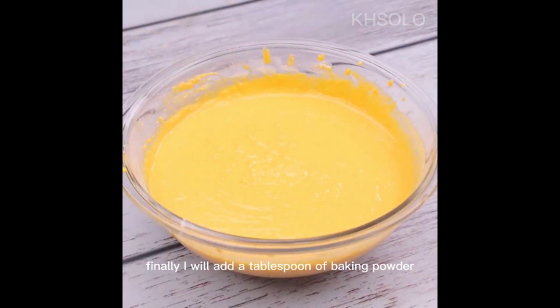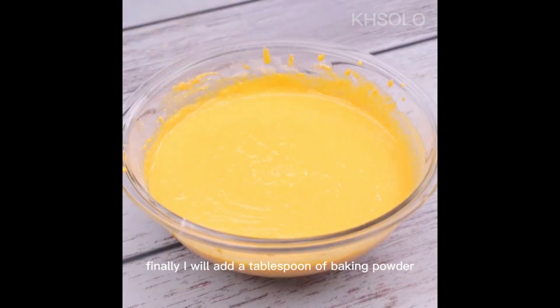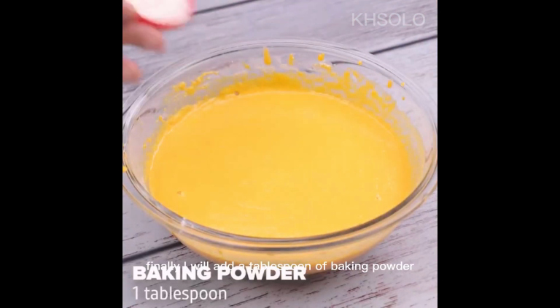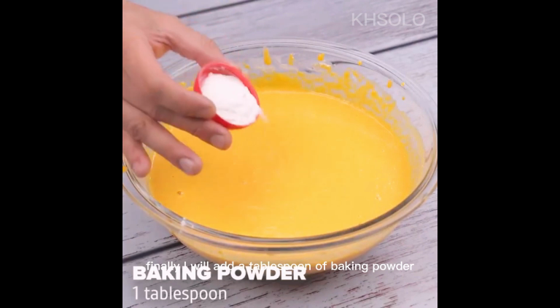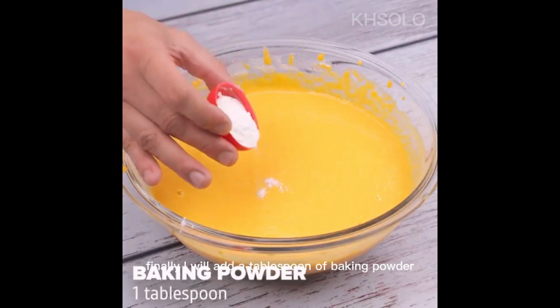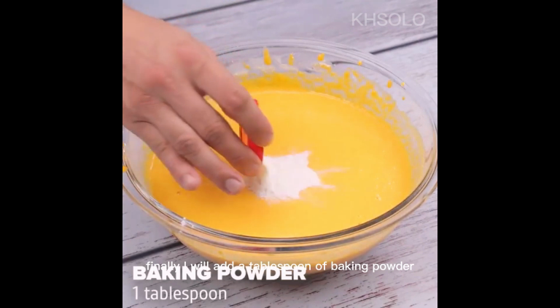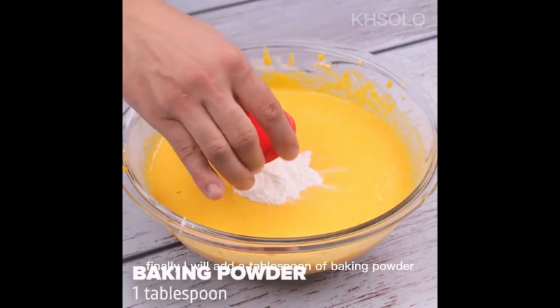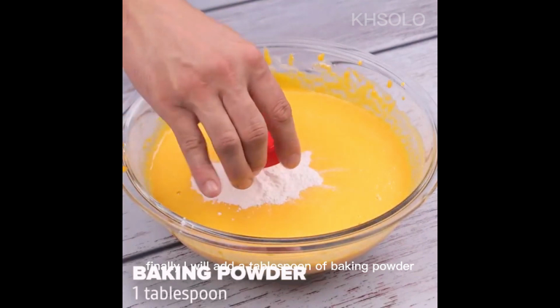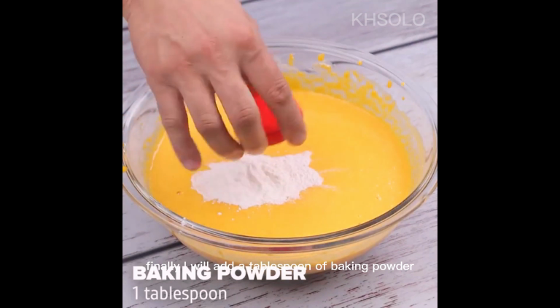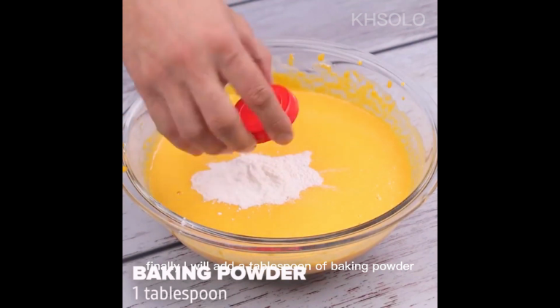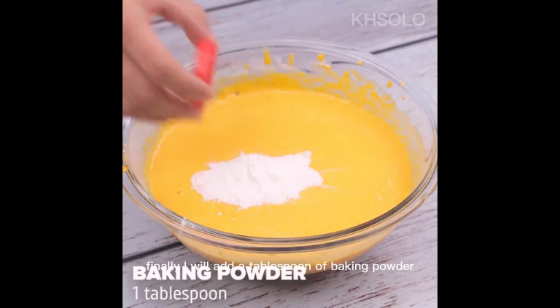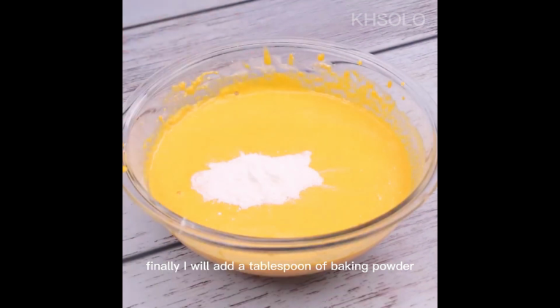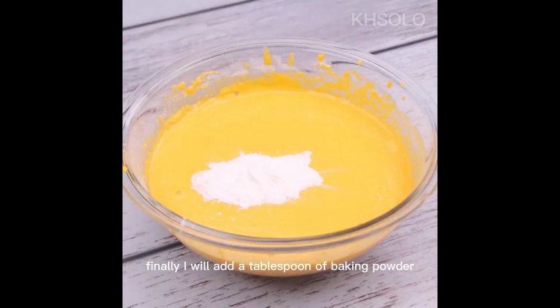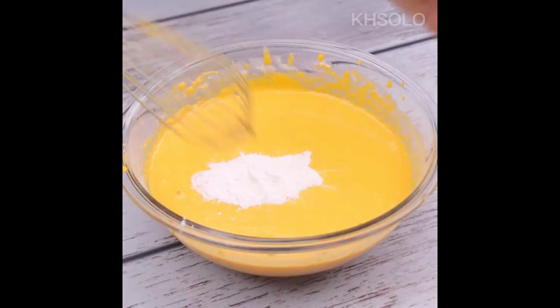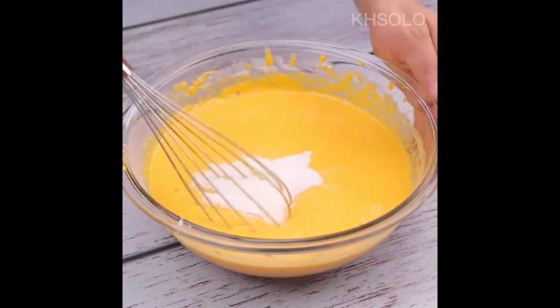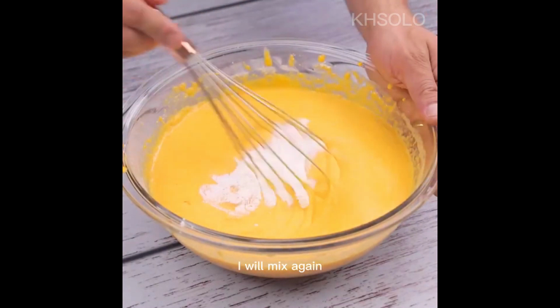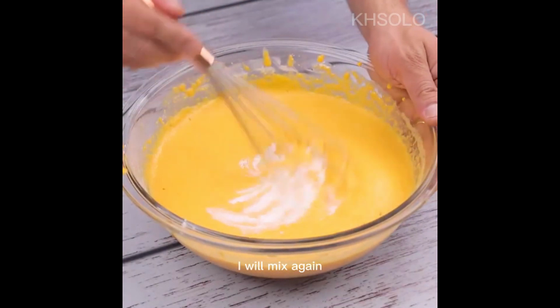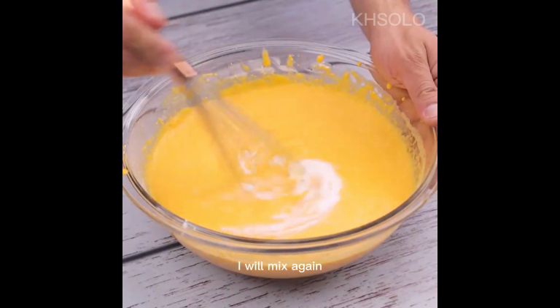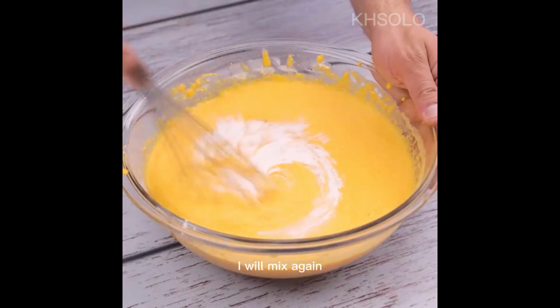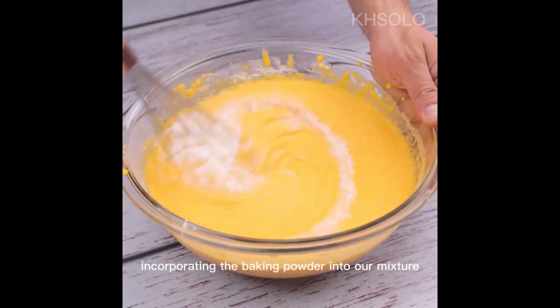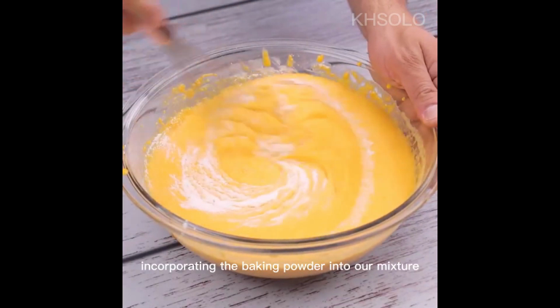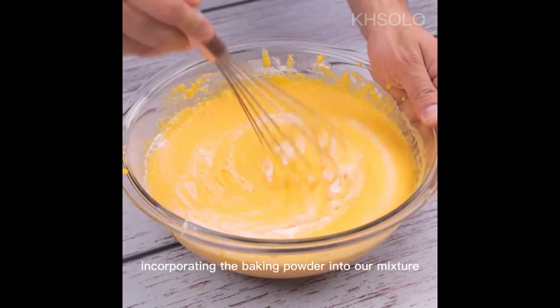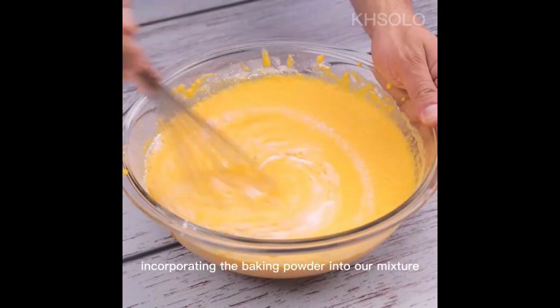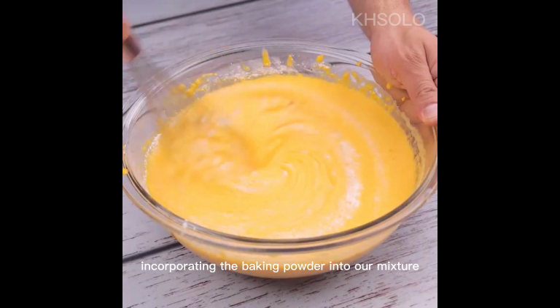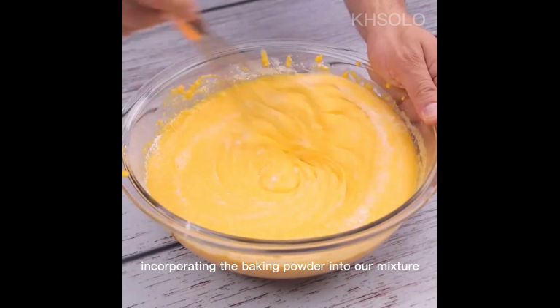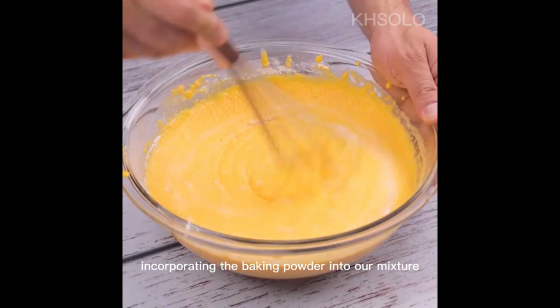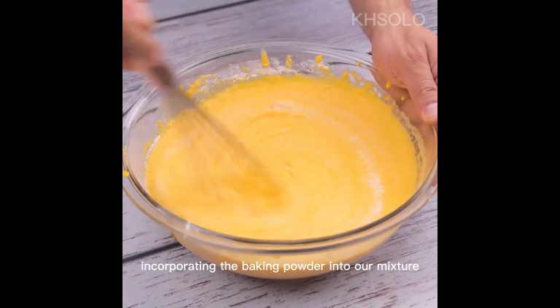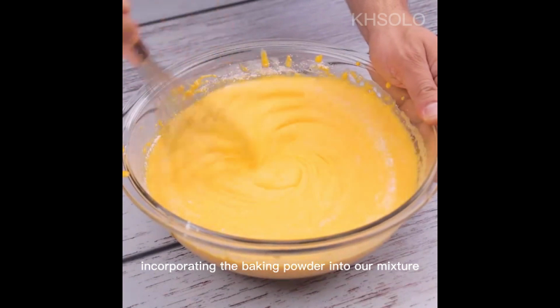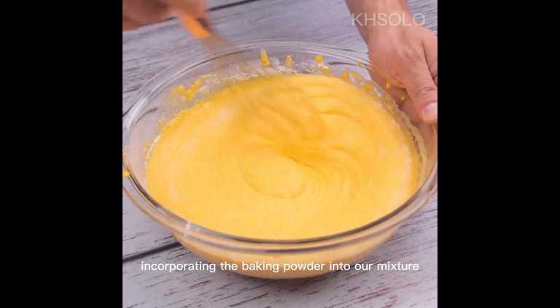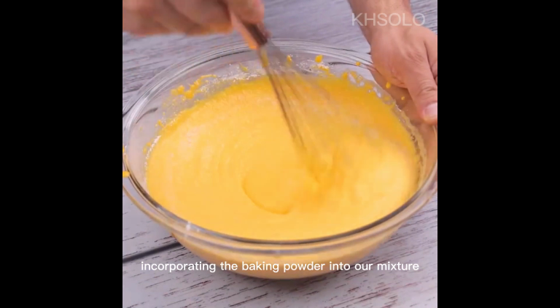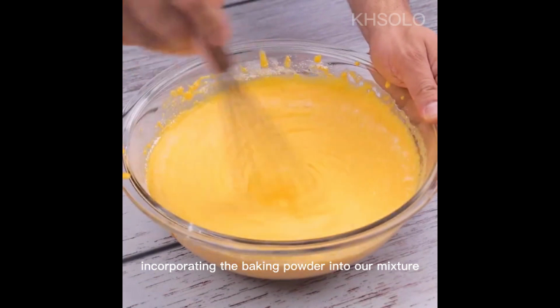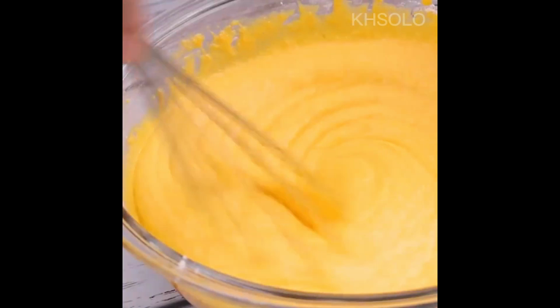Finally, I will add a tablespoon of baking powder. I will mix again, incorporating the baking powder into our mixture.